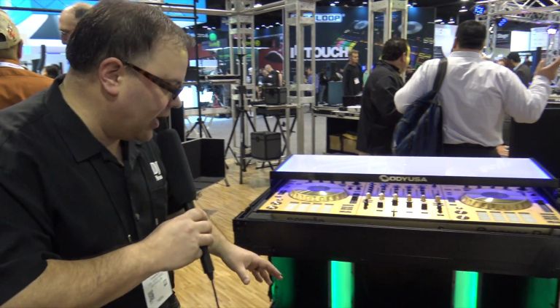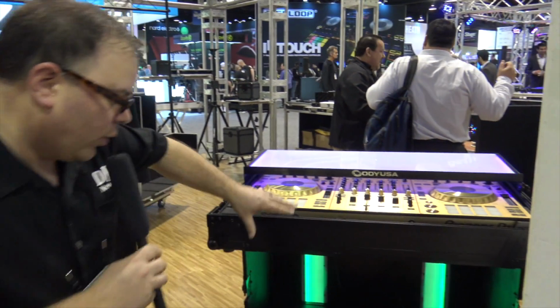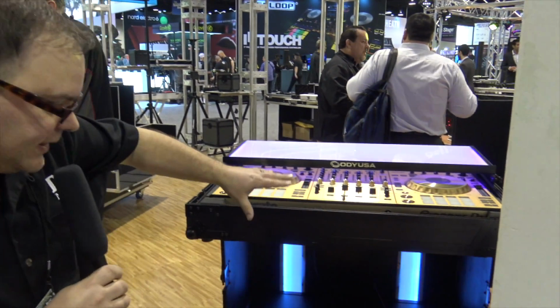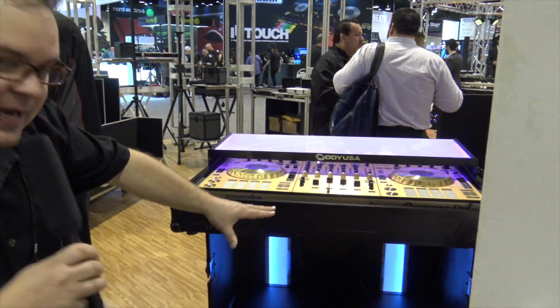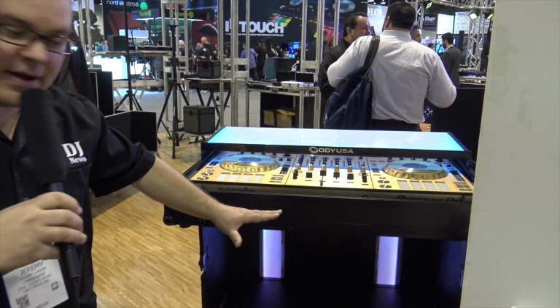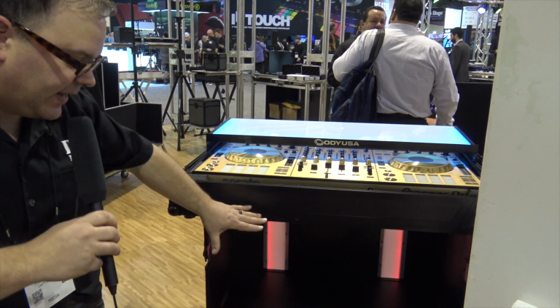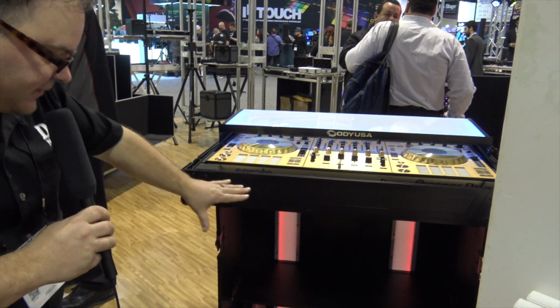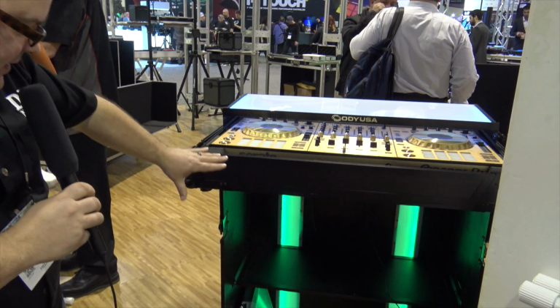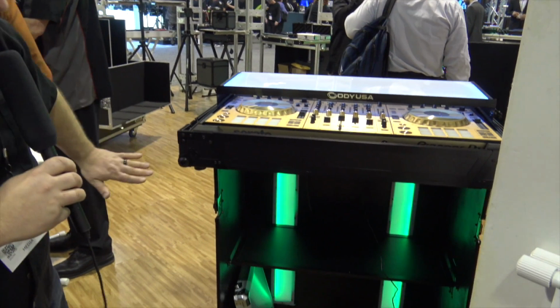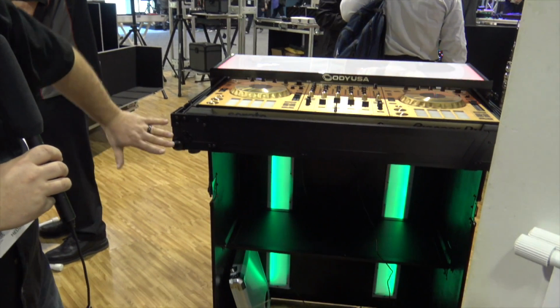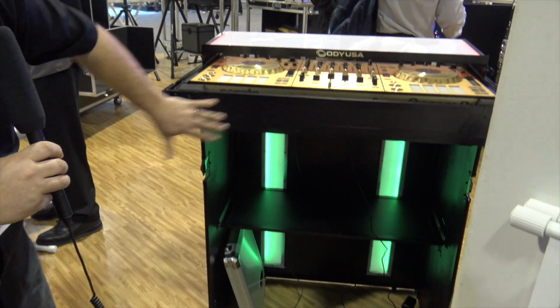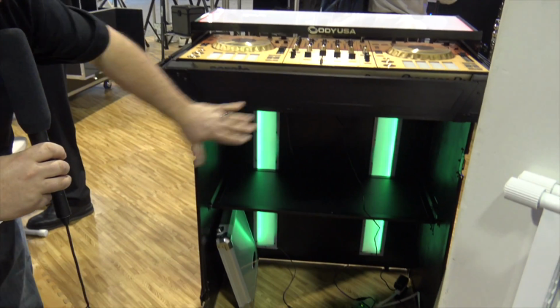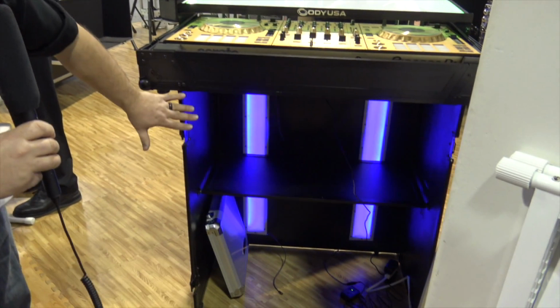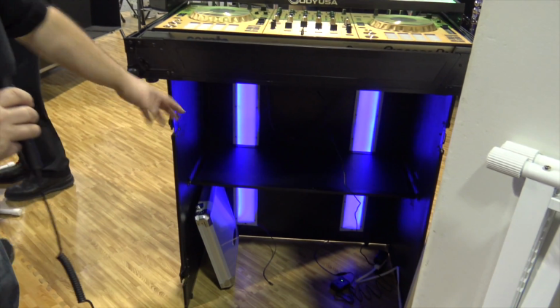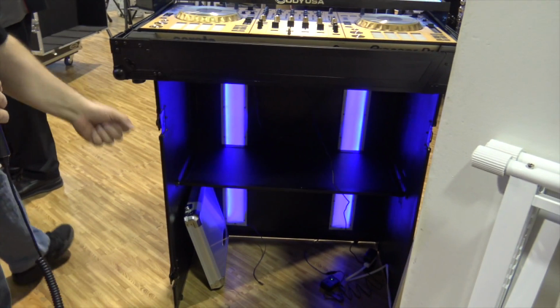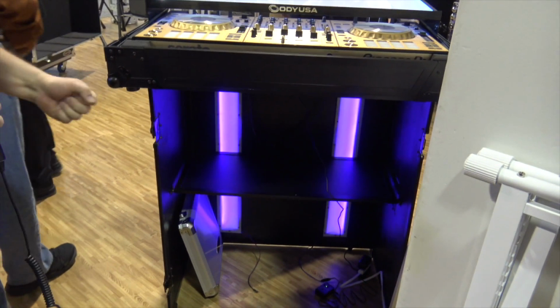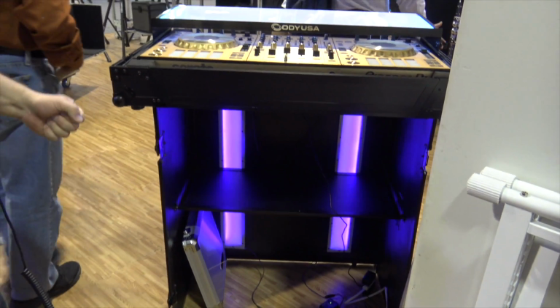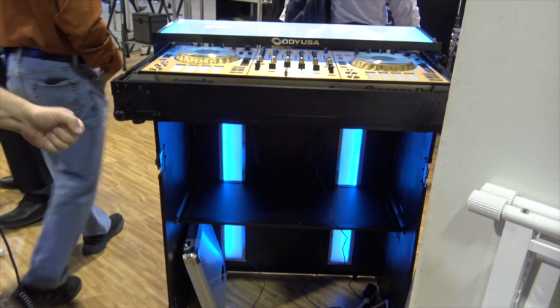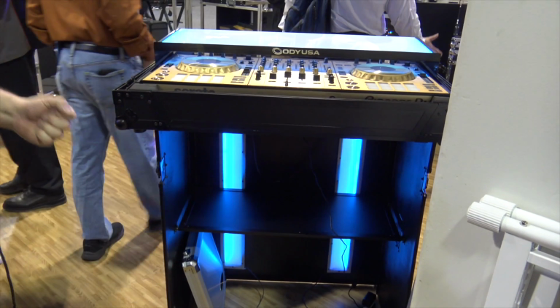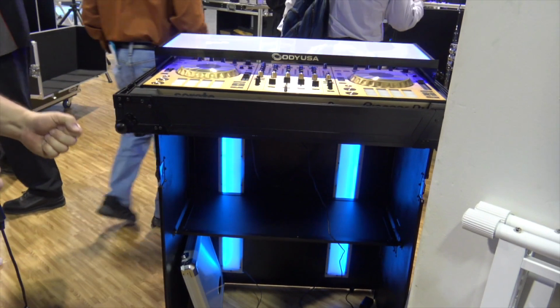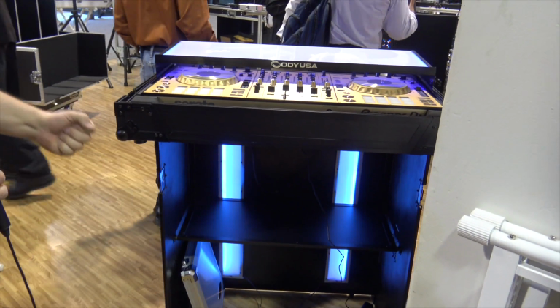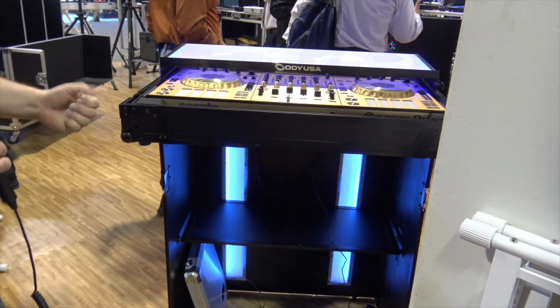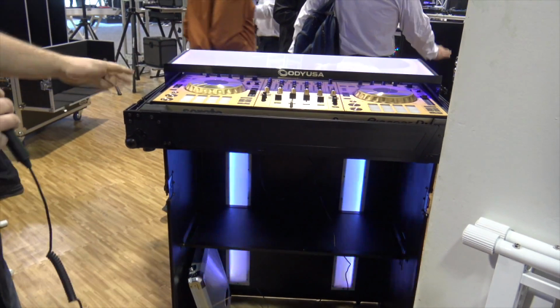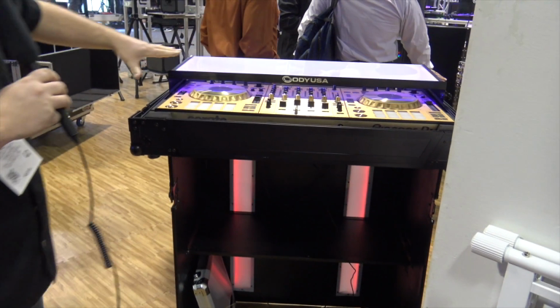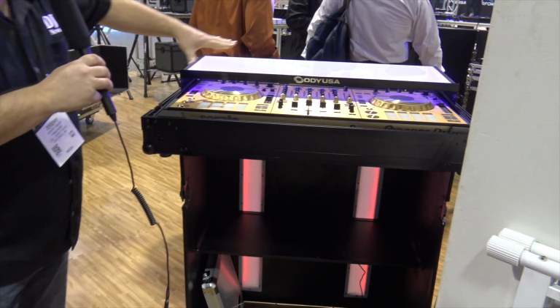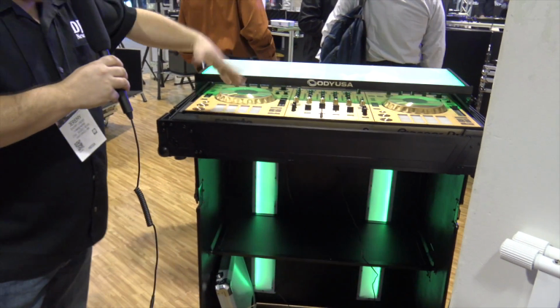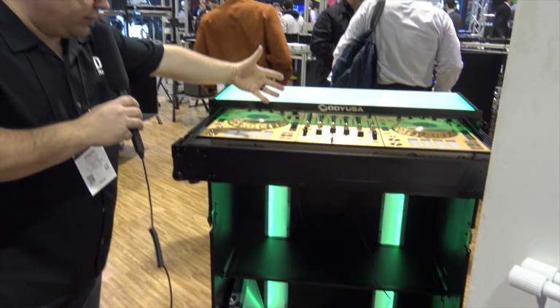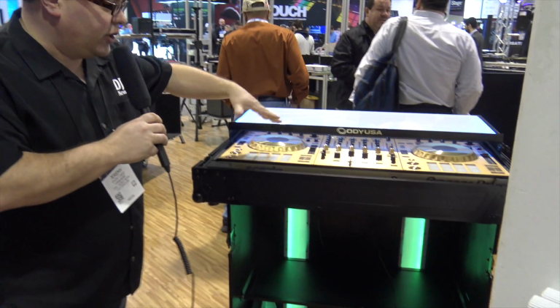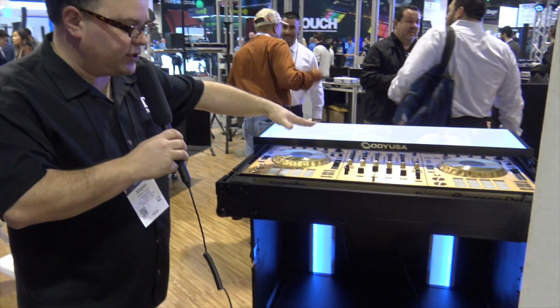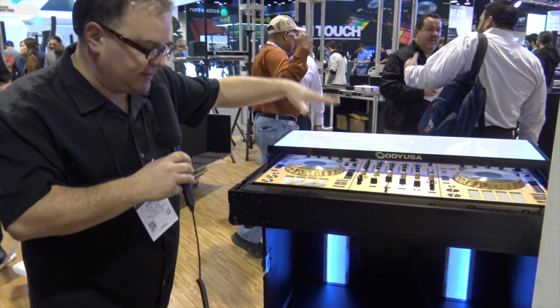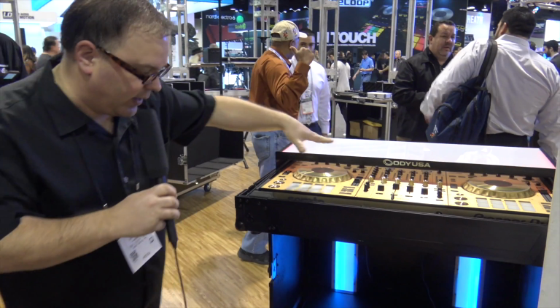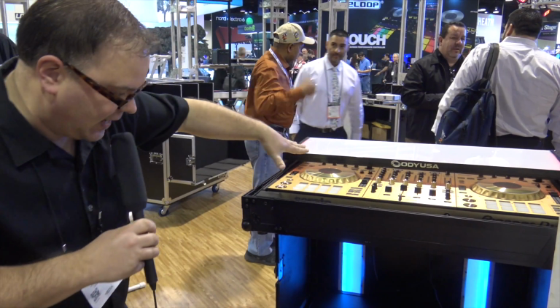Now we're gonna look at the back of the Flight Effects first. This all folds into one unit — a very nice and portable, carryable unit — and then your DJ or your mixer case can fit right on top.